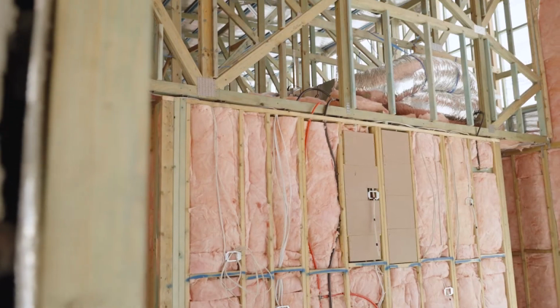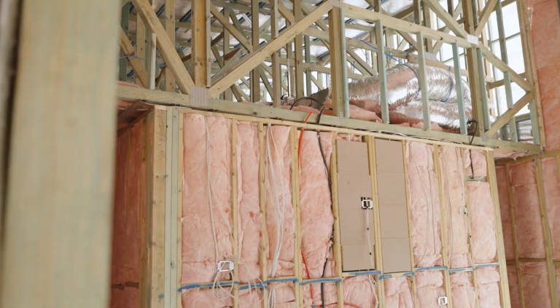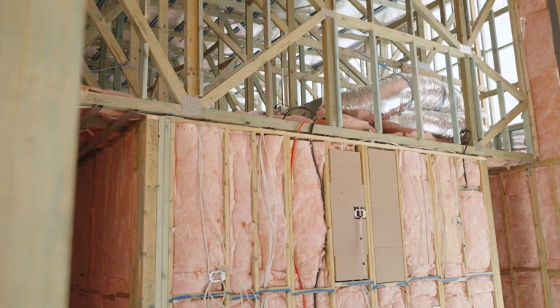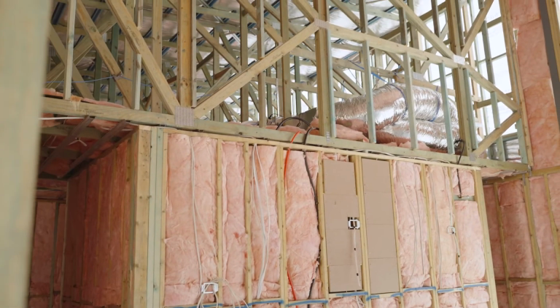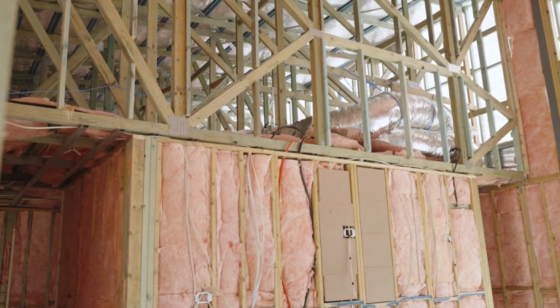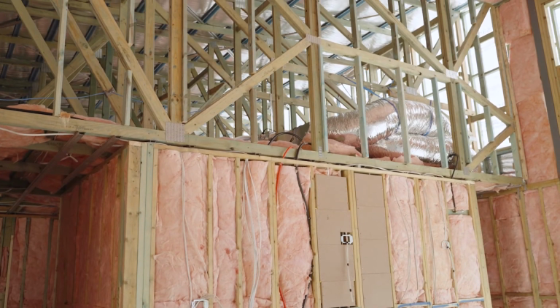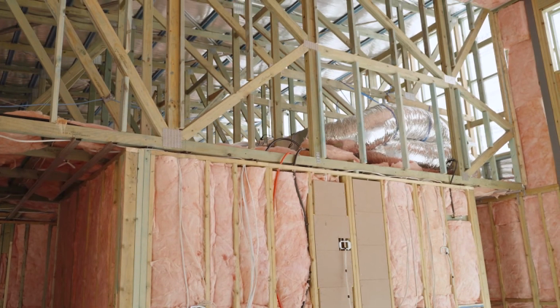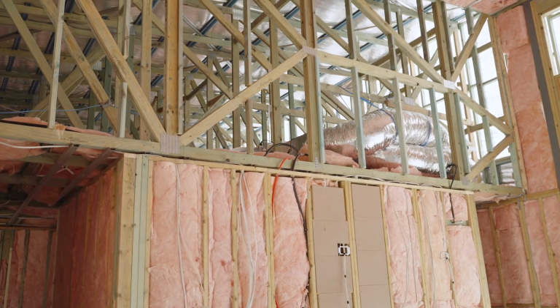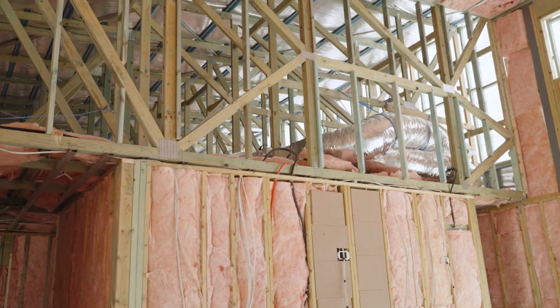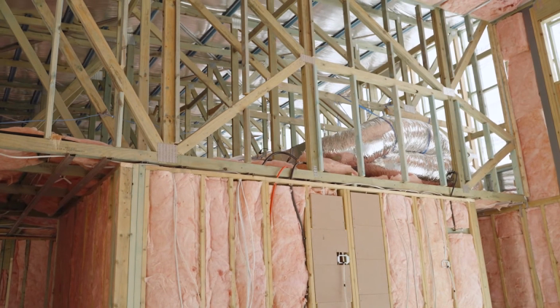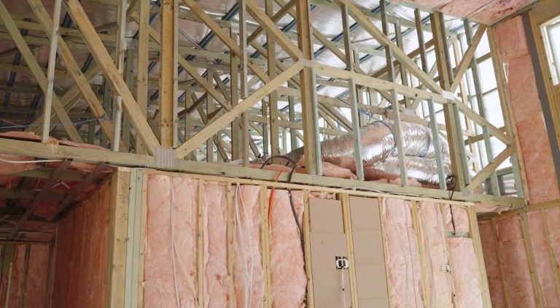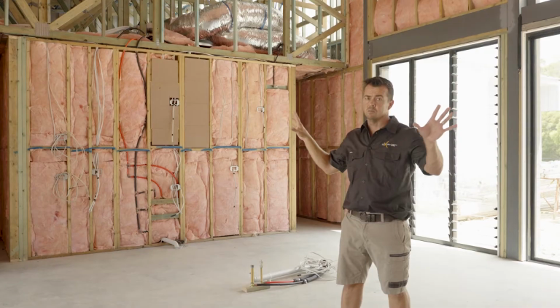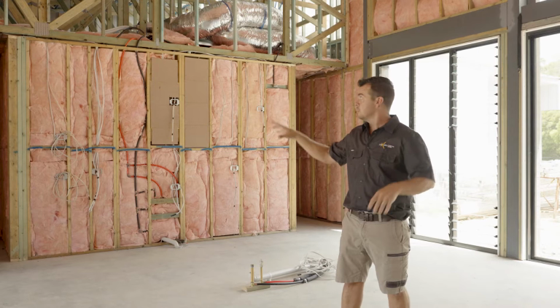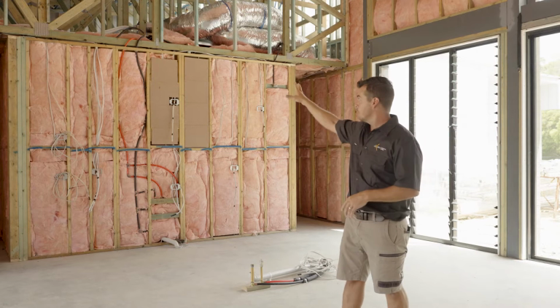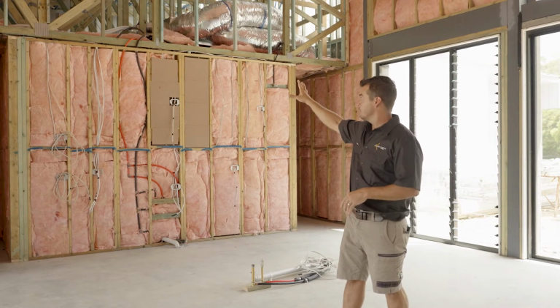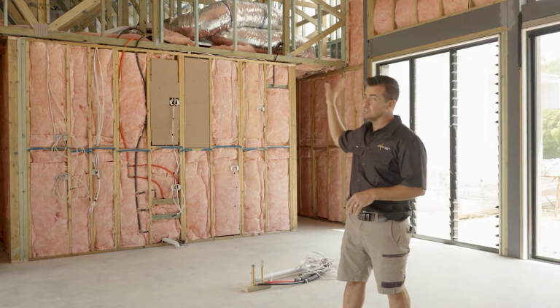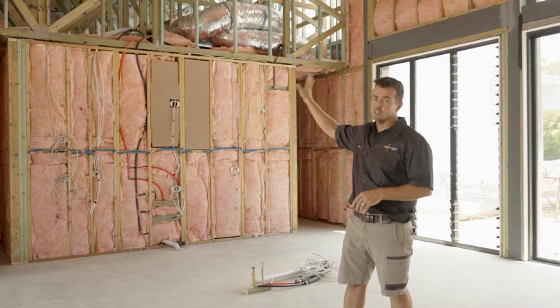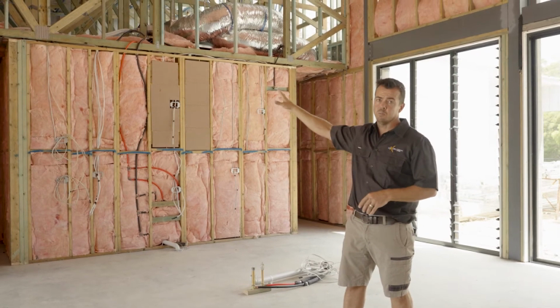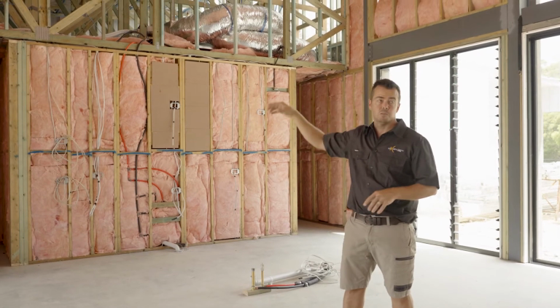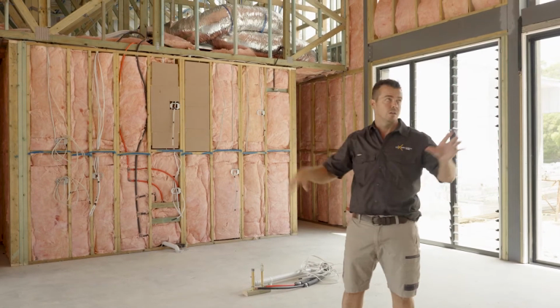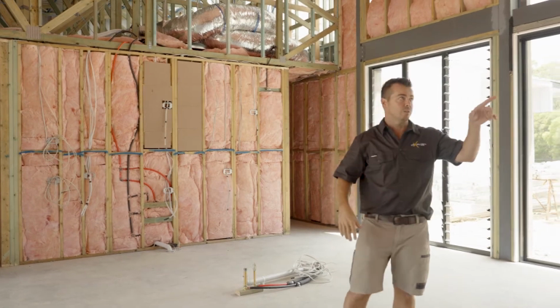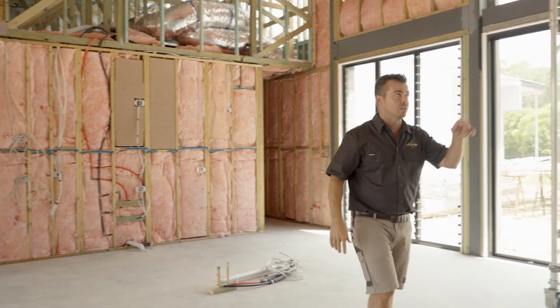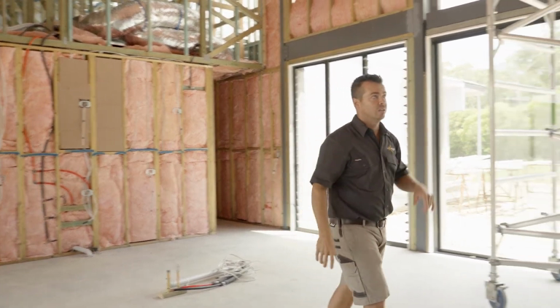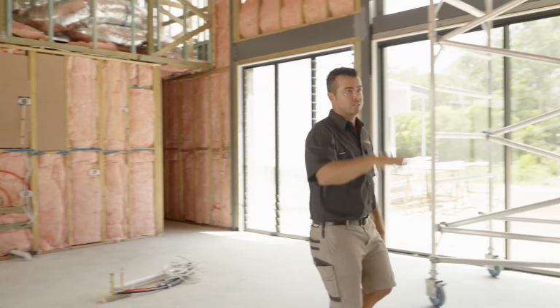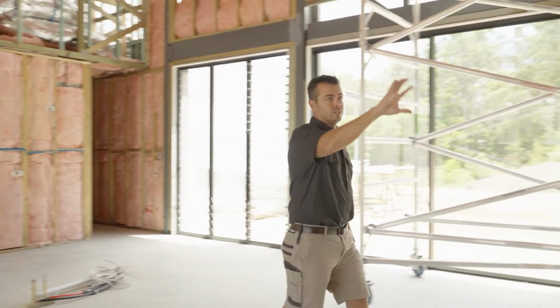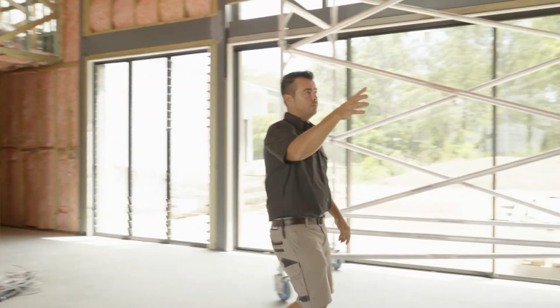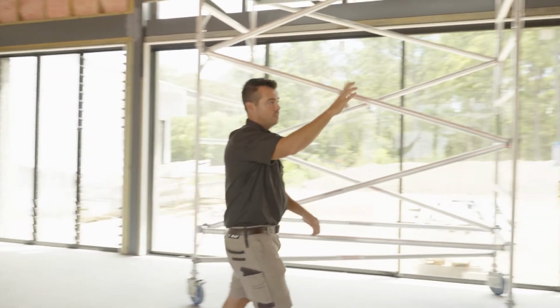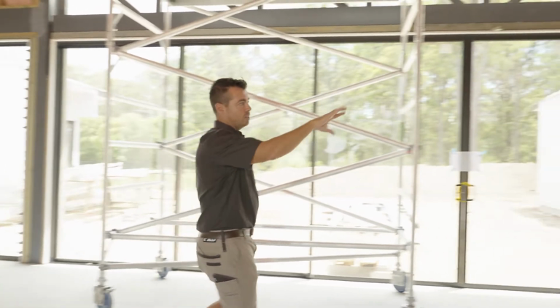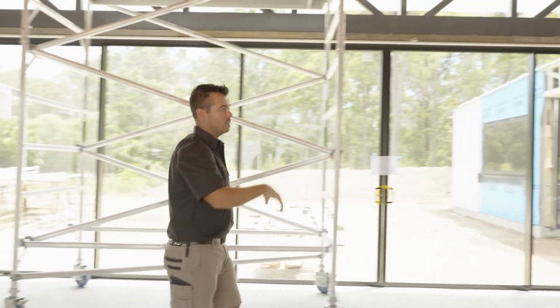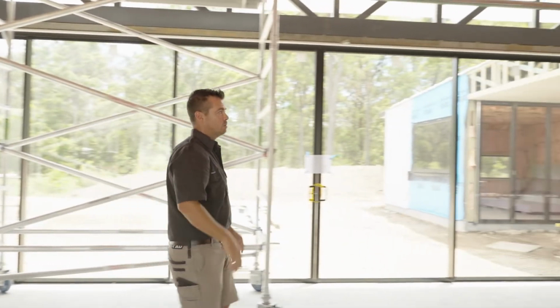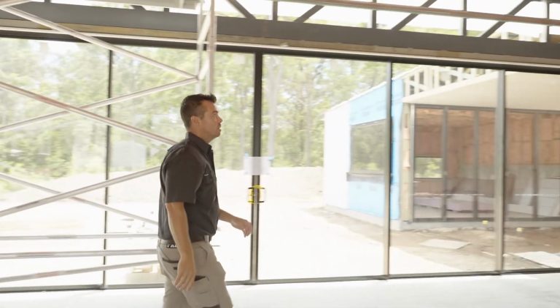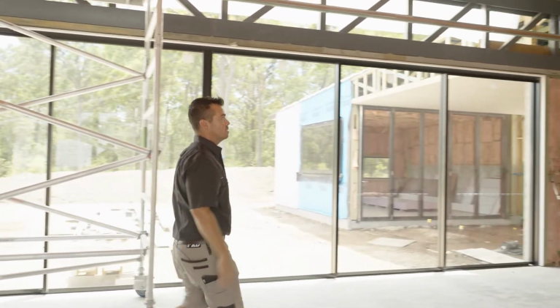In this case we've got a raked ceiling separating the two wings of the house, so we've actually got two ducted systems. This one here is going to do all the bedrooms, and the one down here is actually going to do the office and the media room.